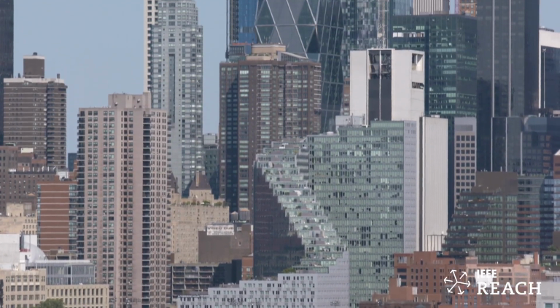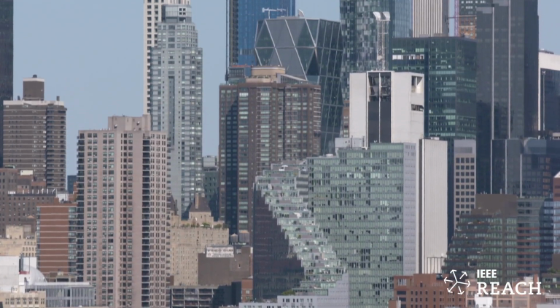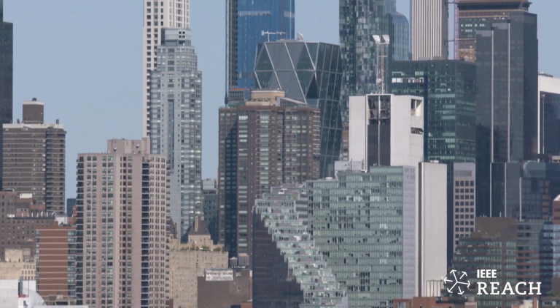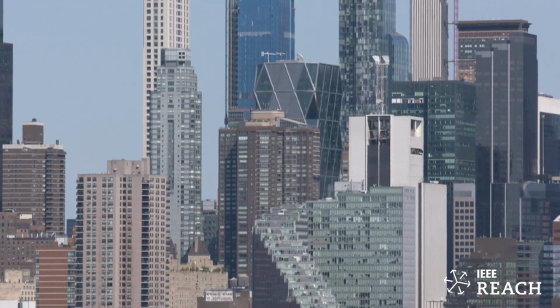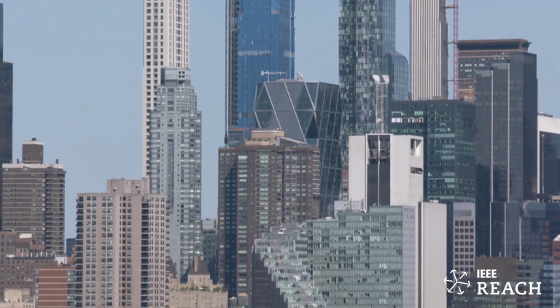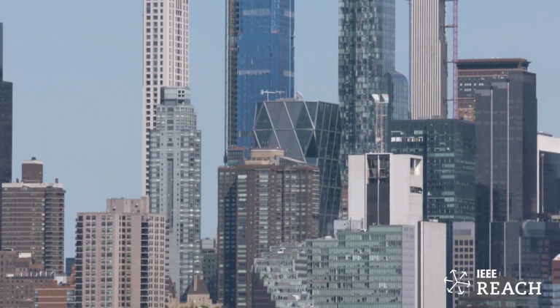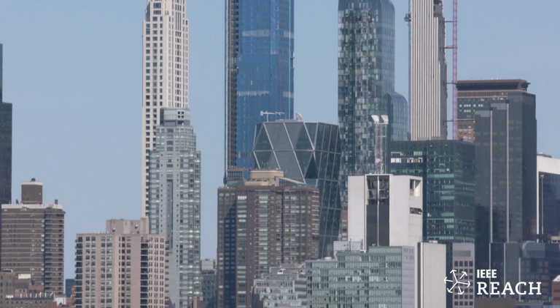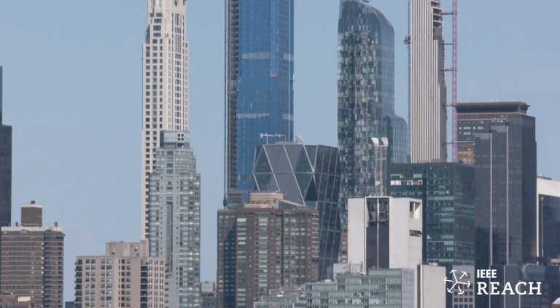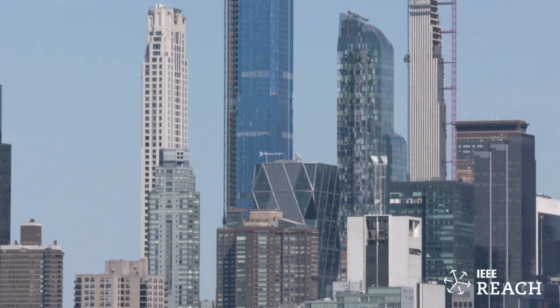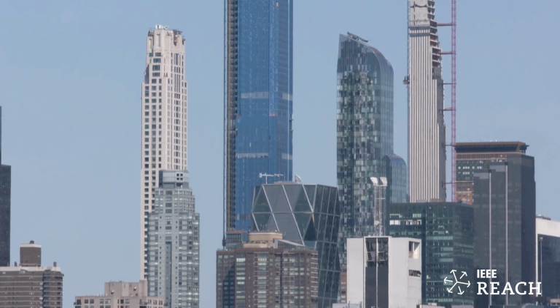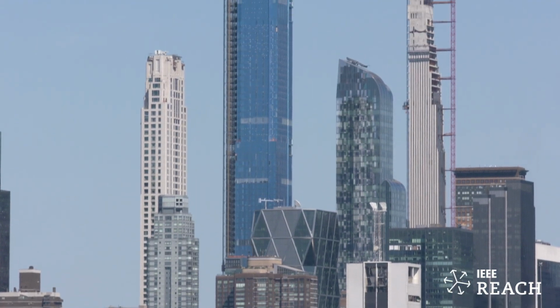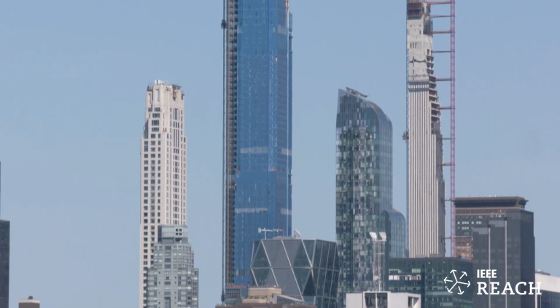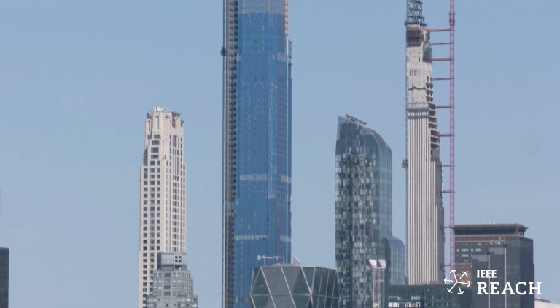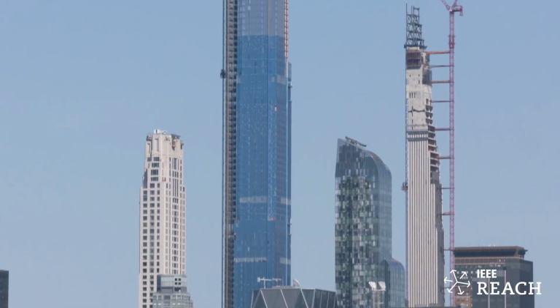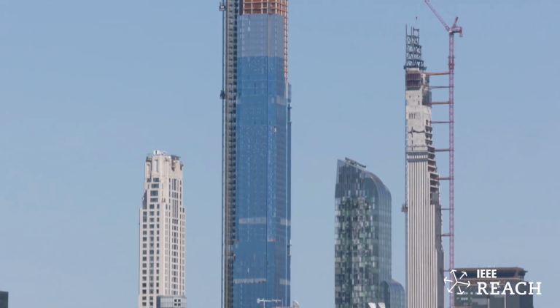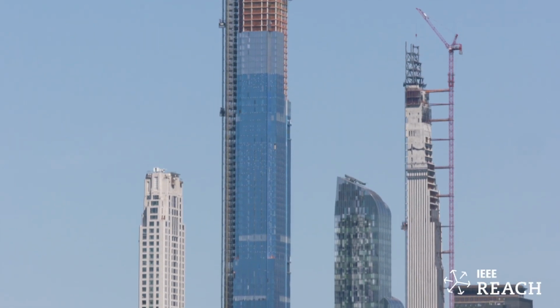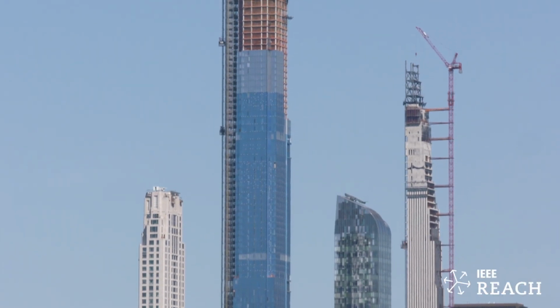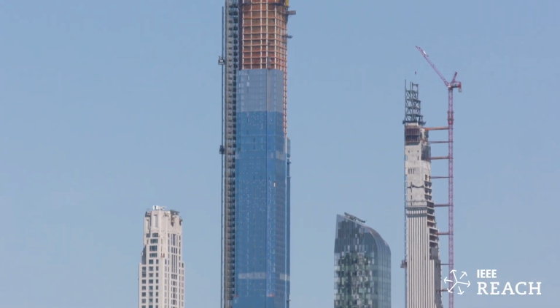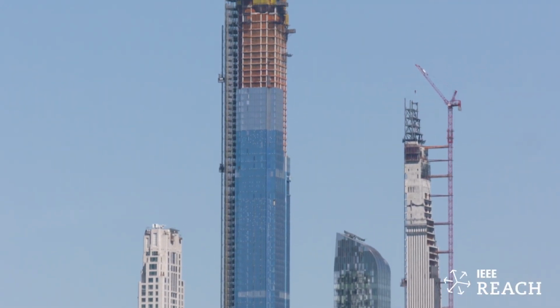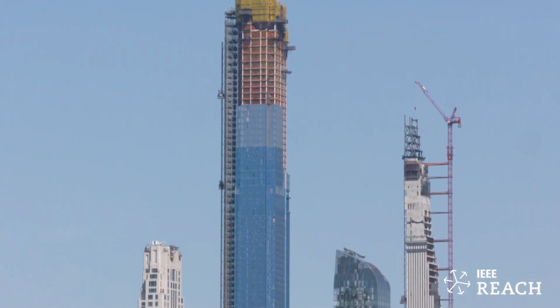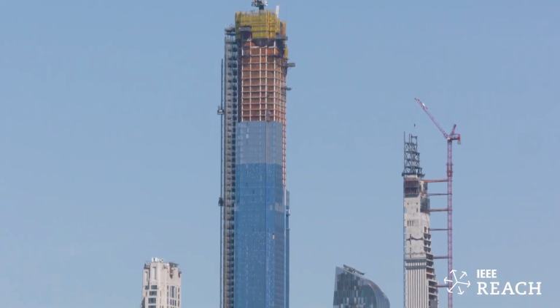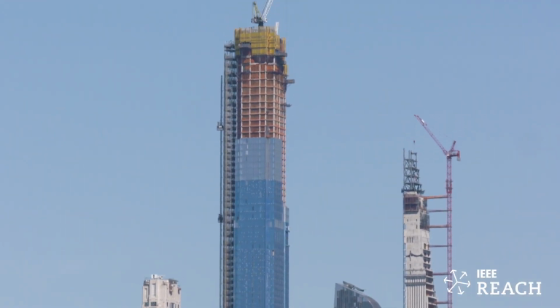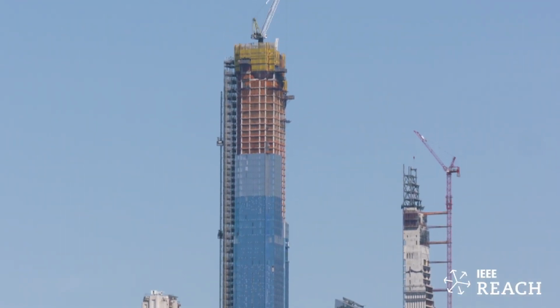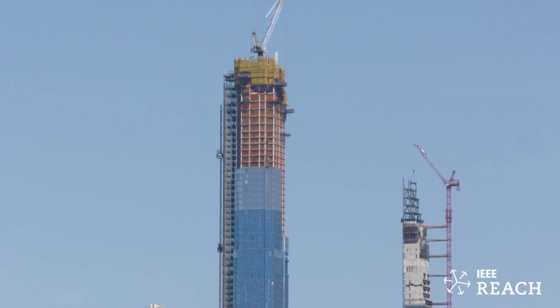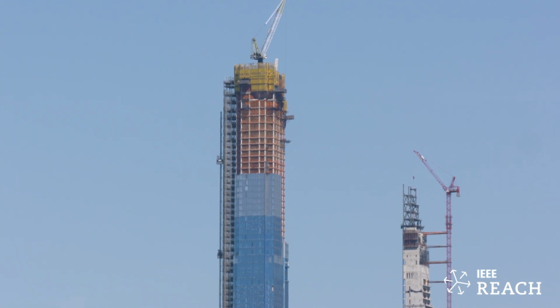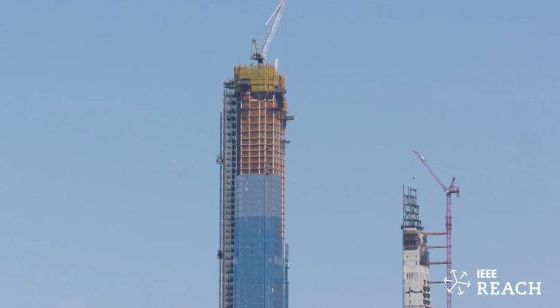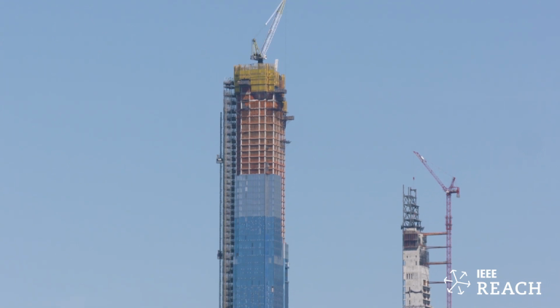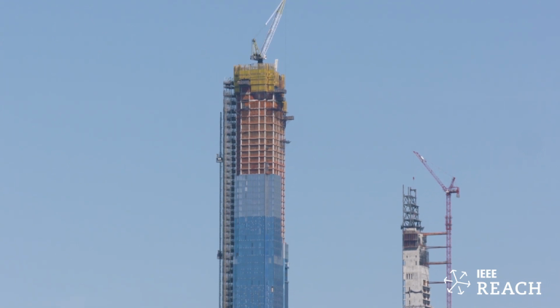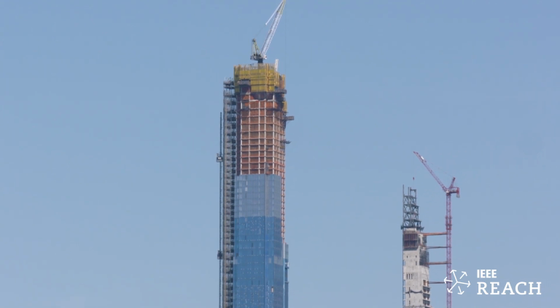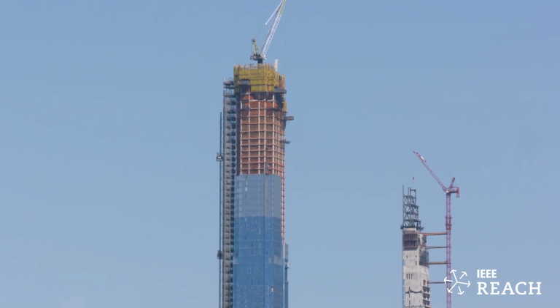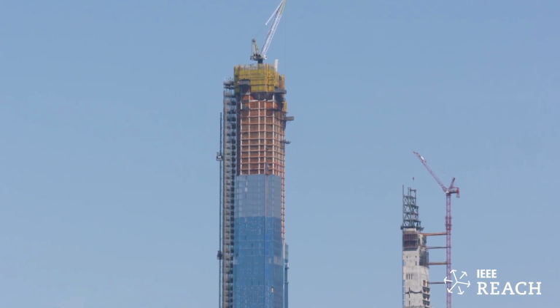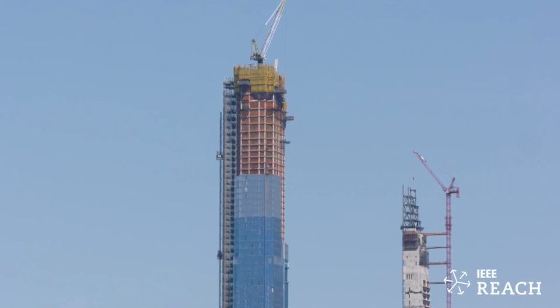Skyscrapers do sway — they have to sway. Just like if someone pushed me, I'm not going to stand completely straight; I'm going to absorb that force and move back a little bit. The same thing happens with a skyscraper.